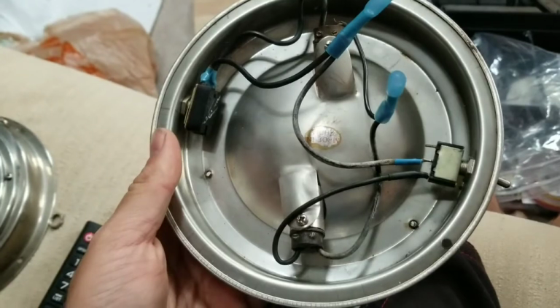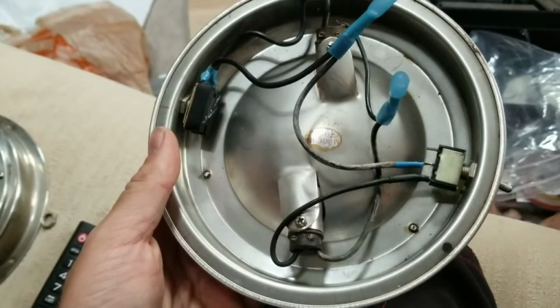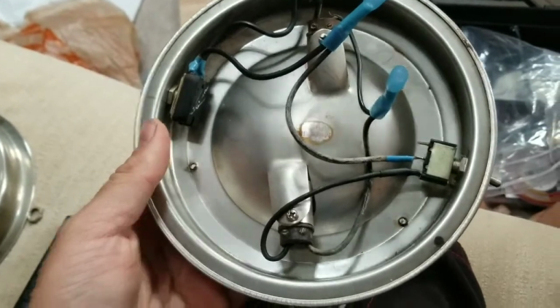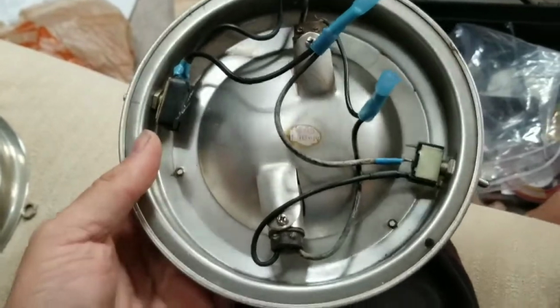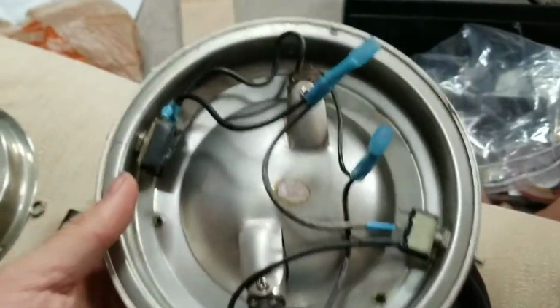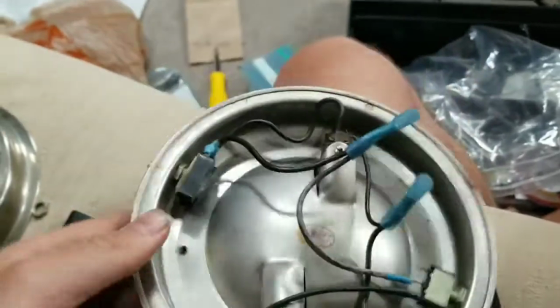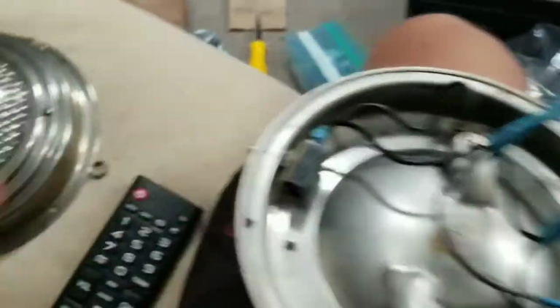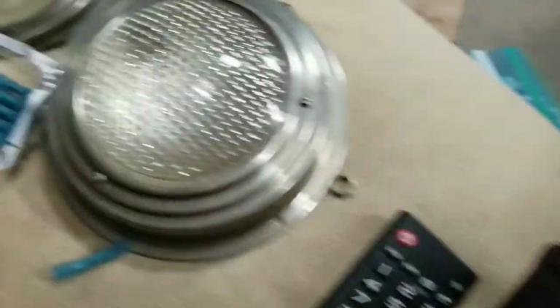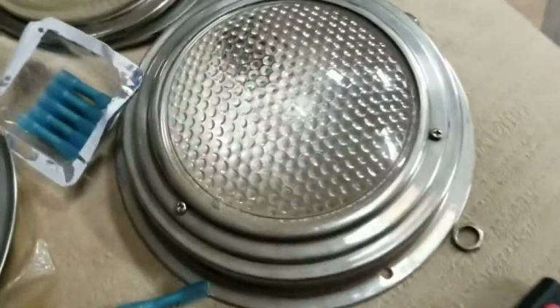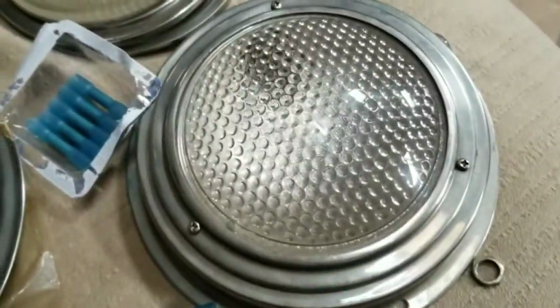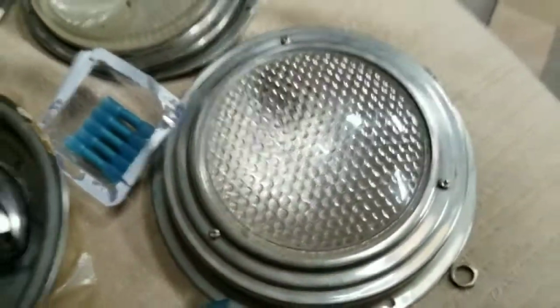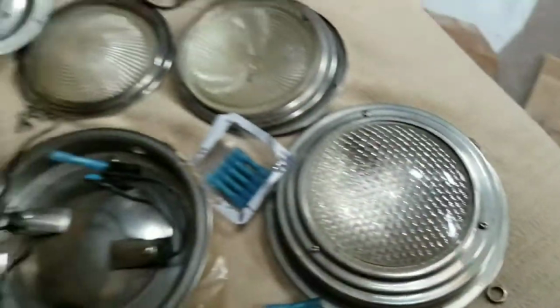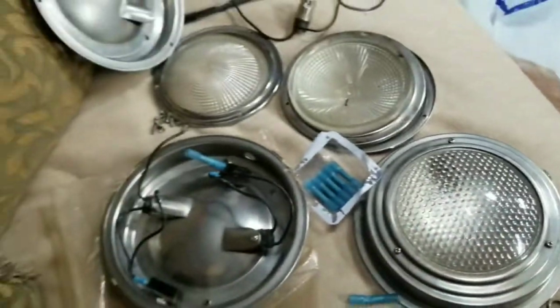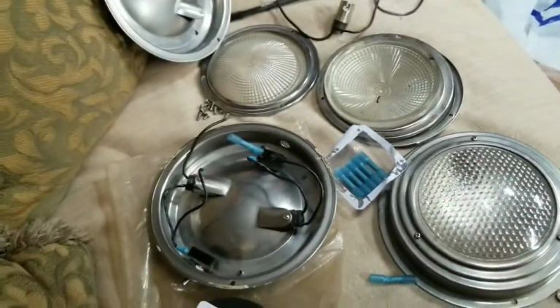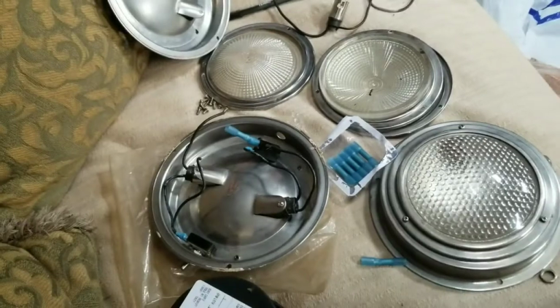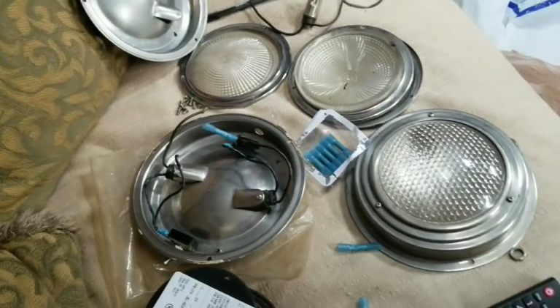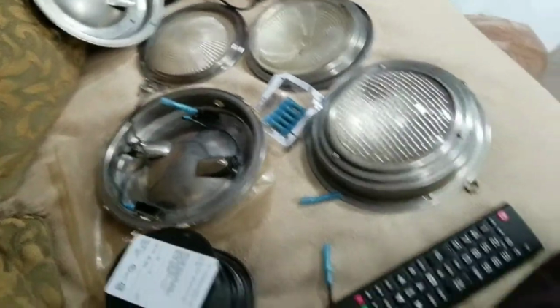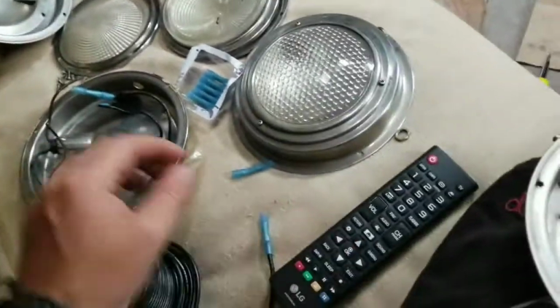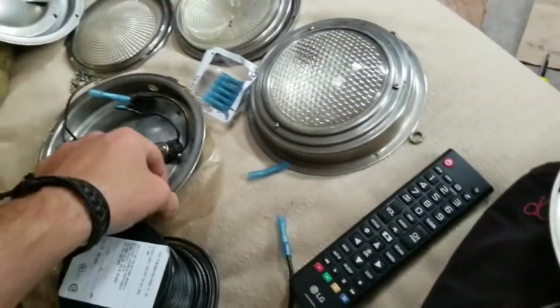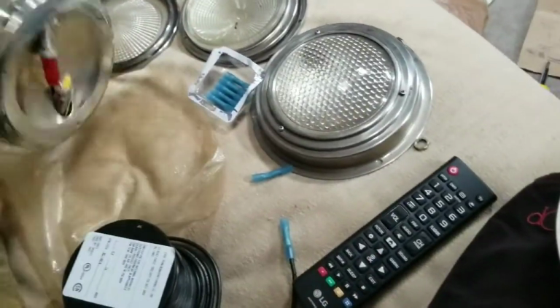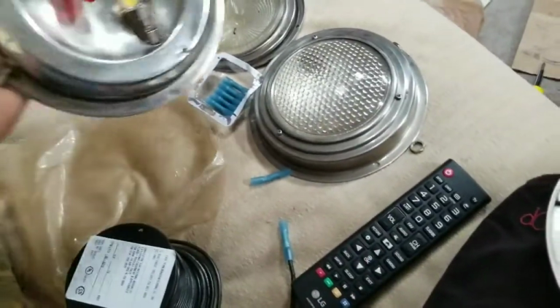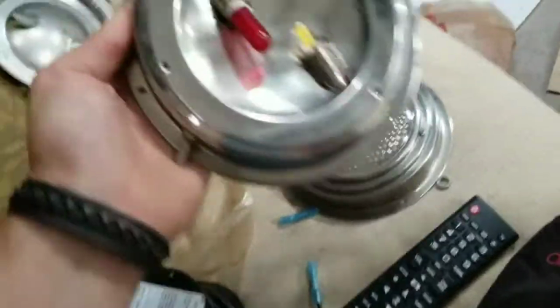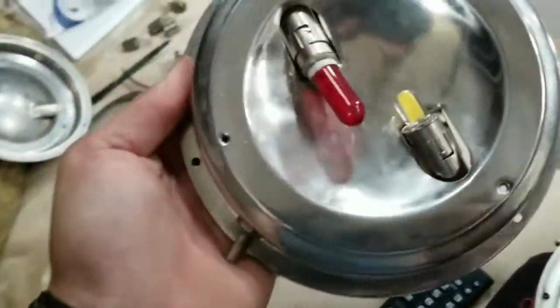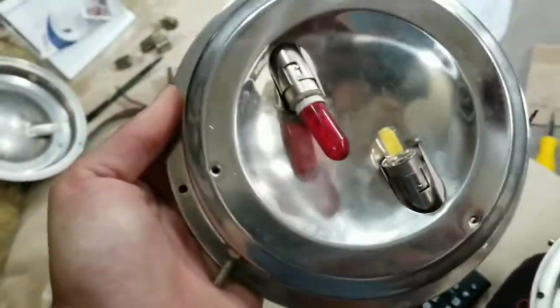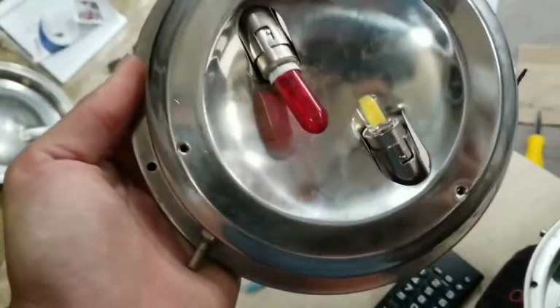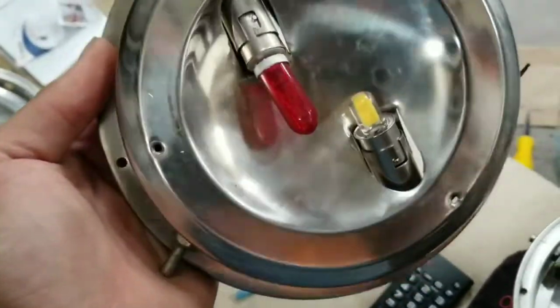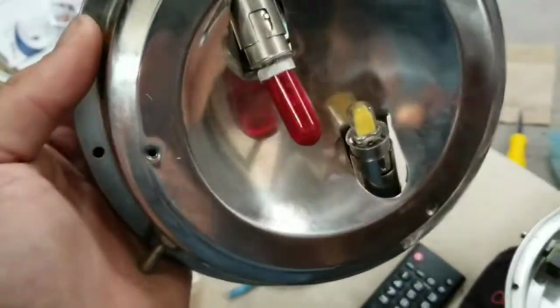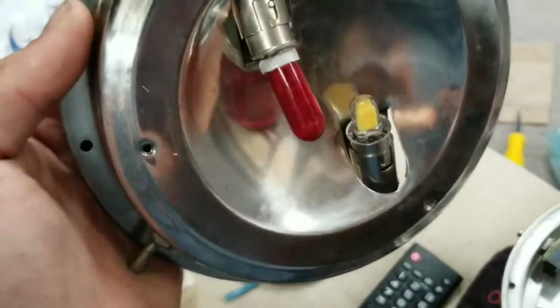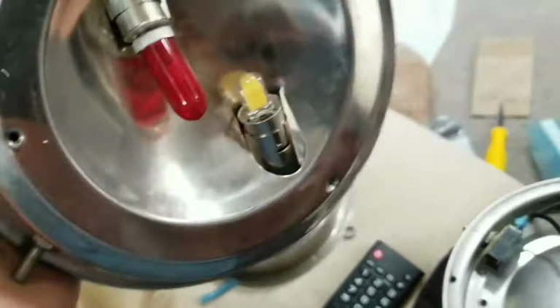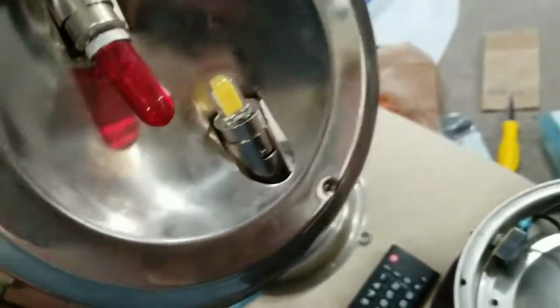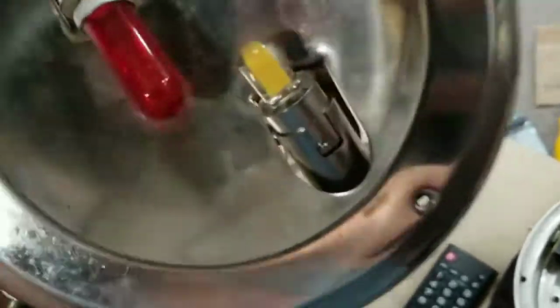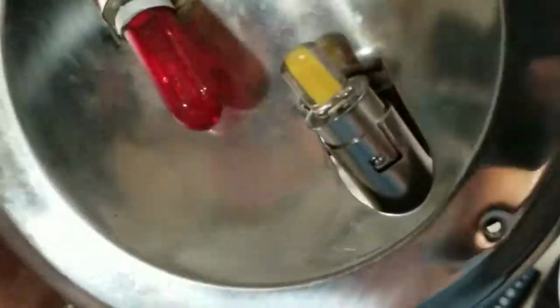We're looking at boat lights. I'm doing some wiring right now. This one I've got an LED and then a red light which is not LED.